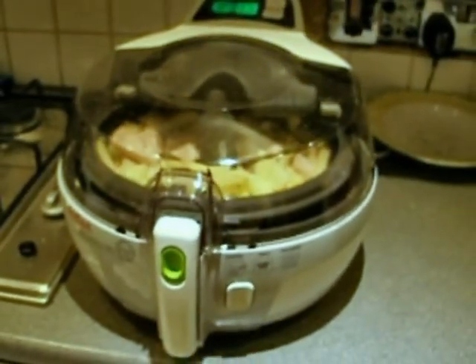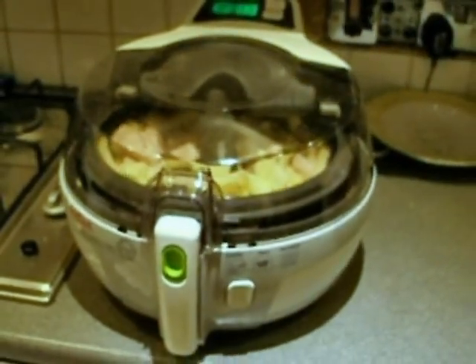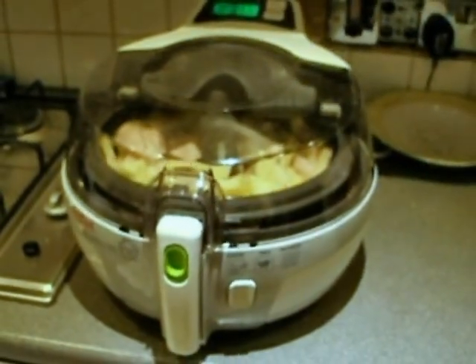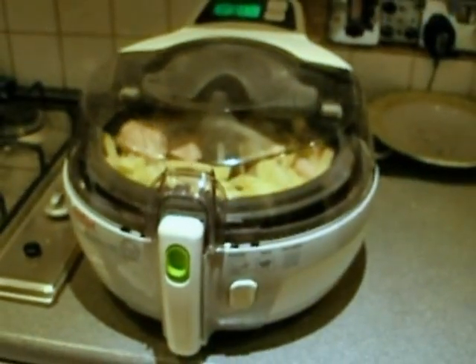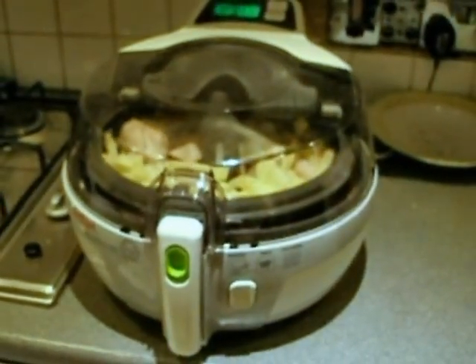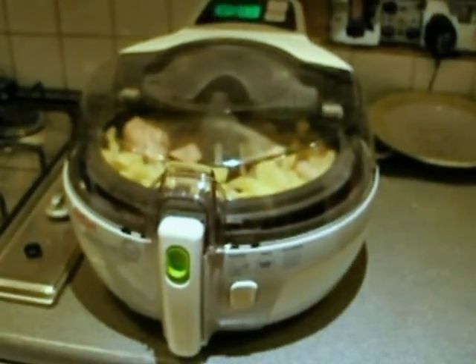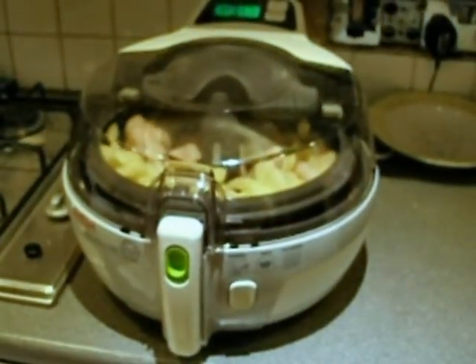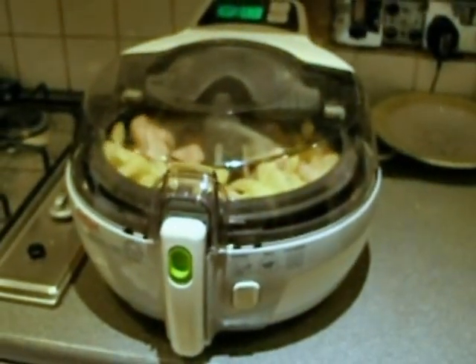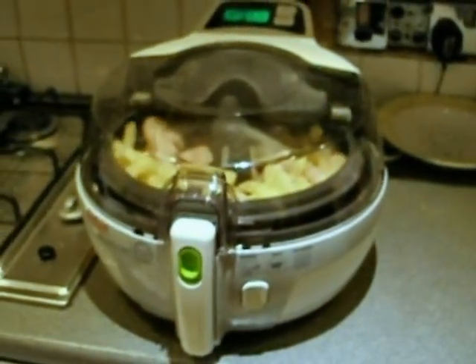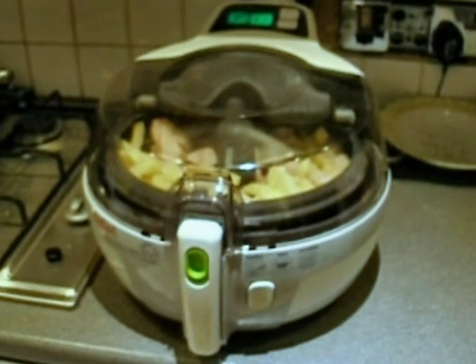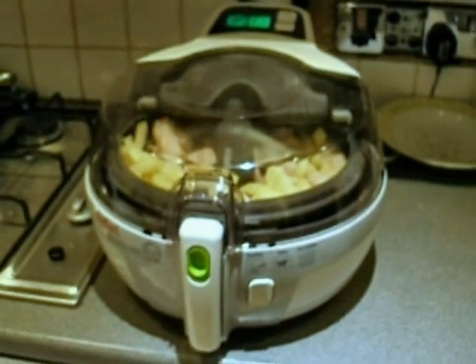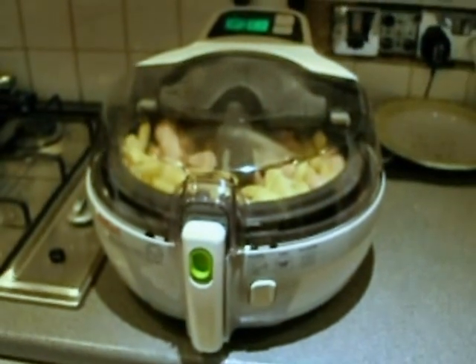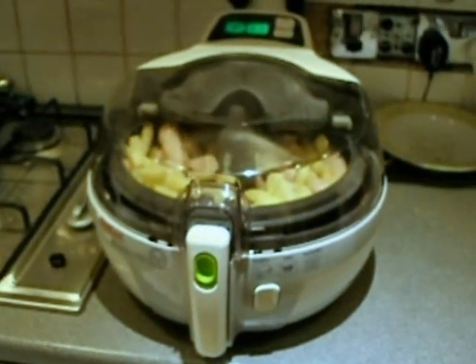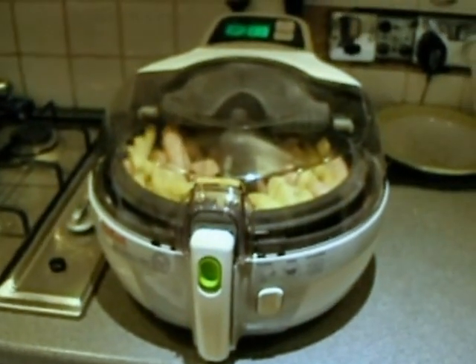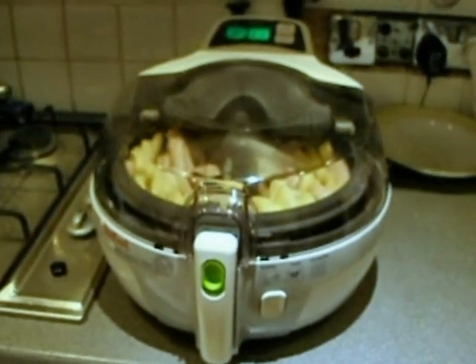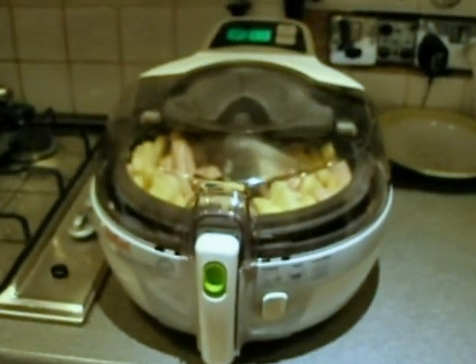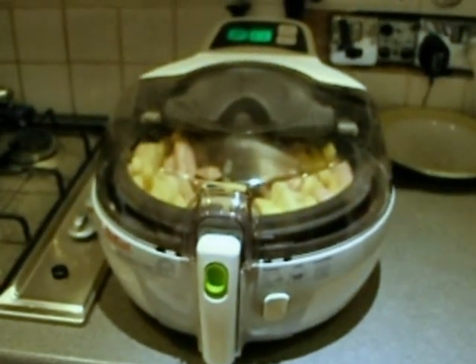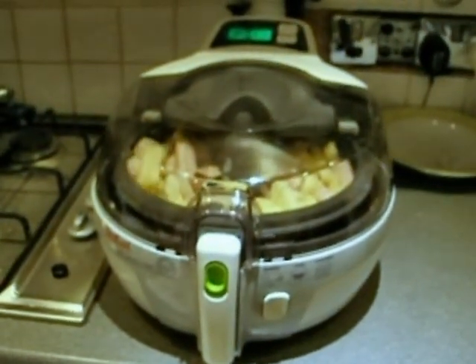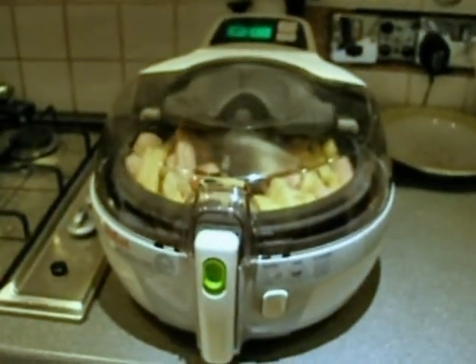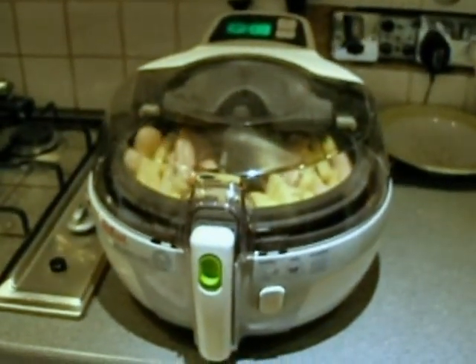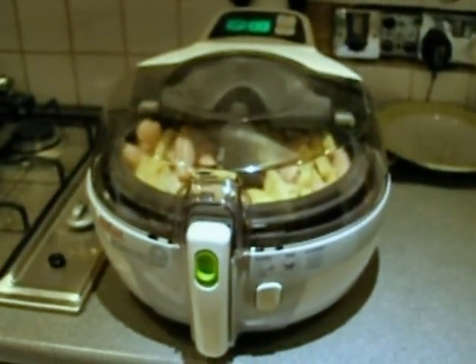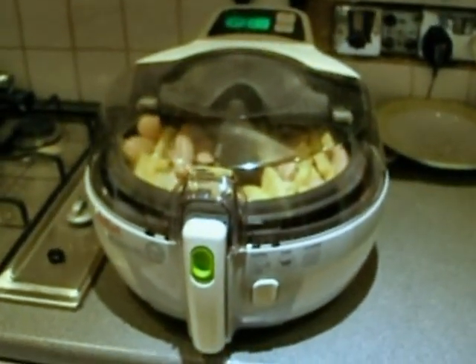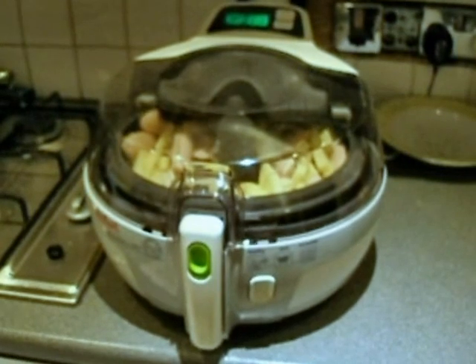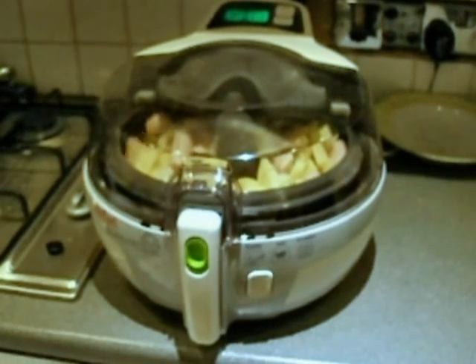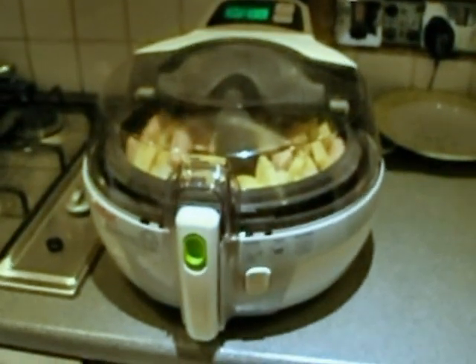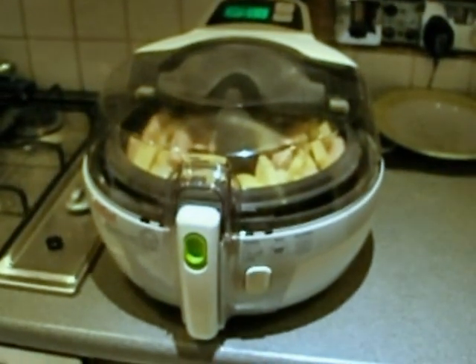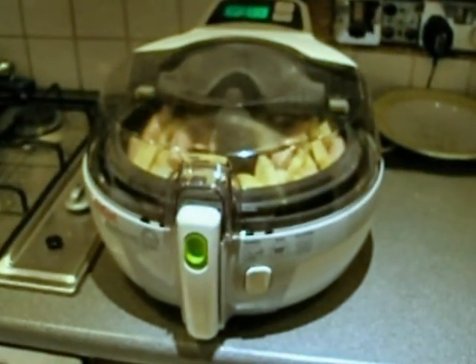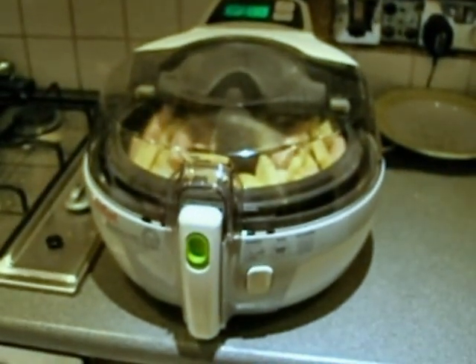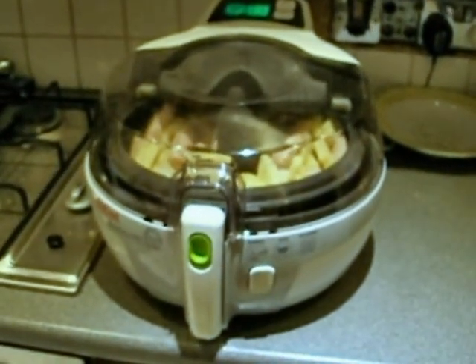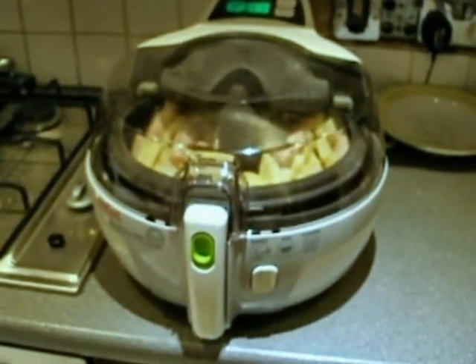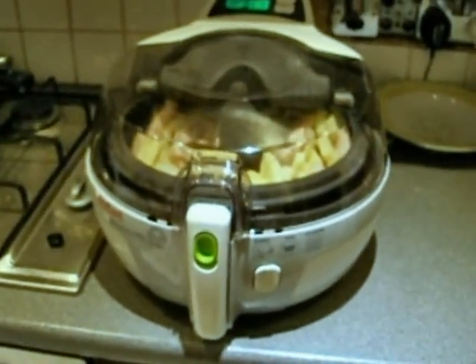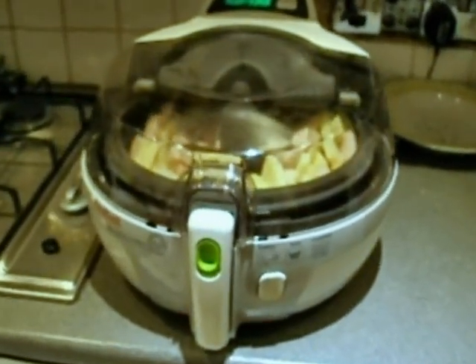Today I'm going to show you our air fryer recipes — what we're having for dinner, basically. It's an air fryer we've had for a week and we're experimenting. We think it's wonderful.